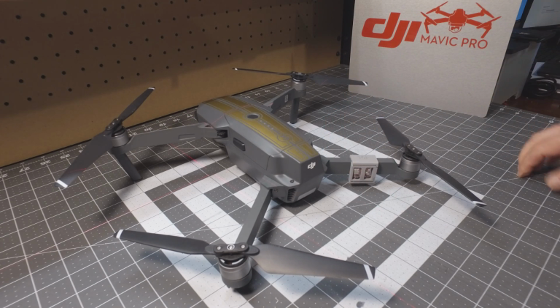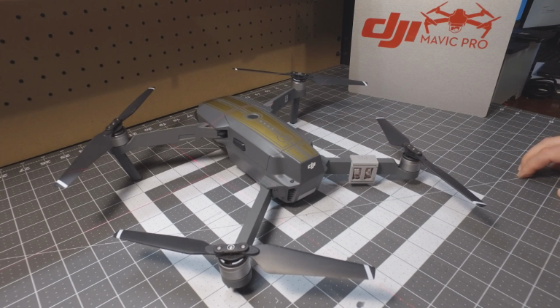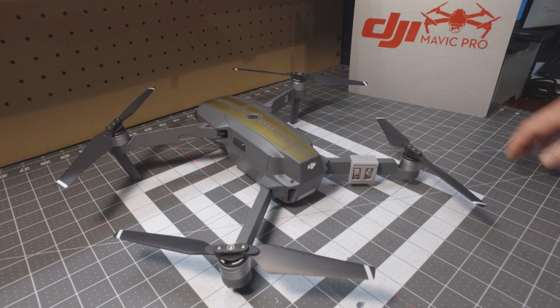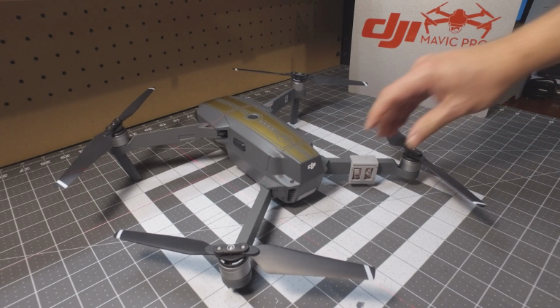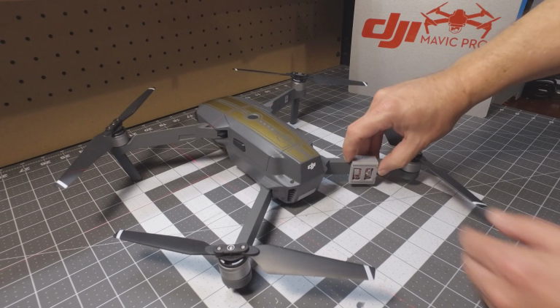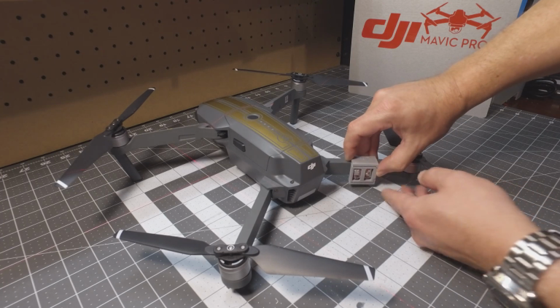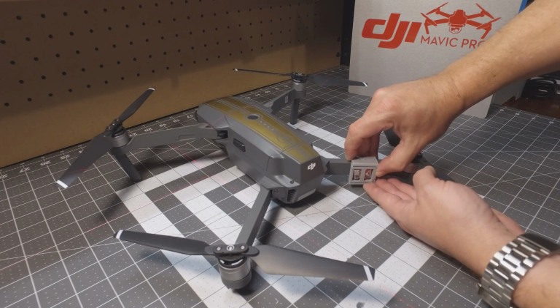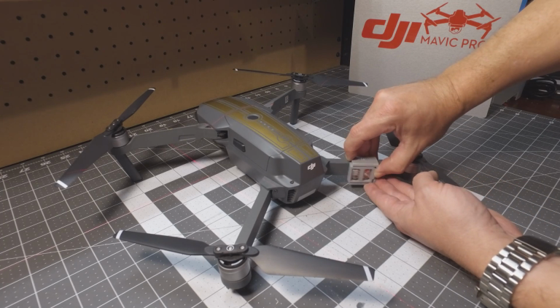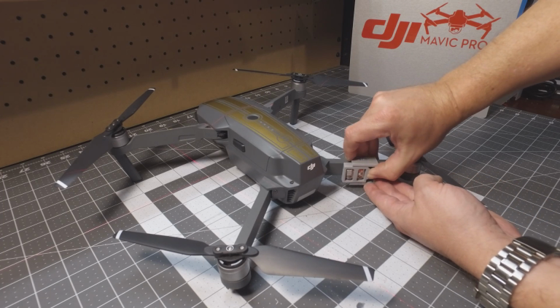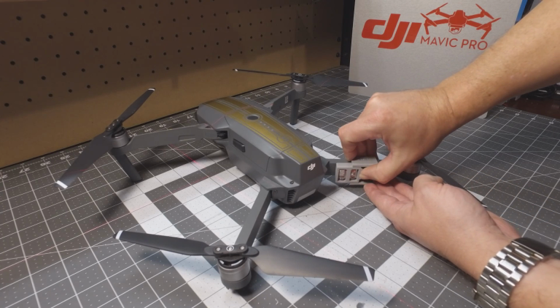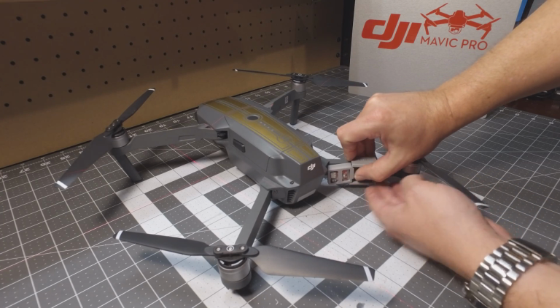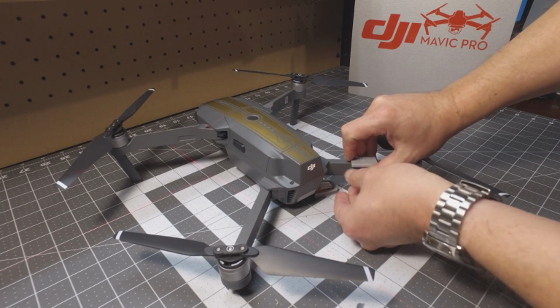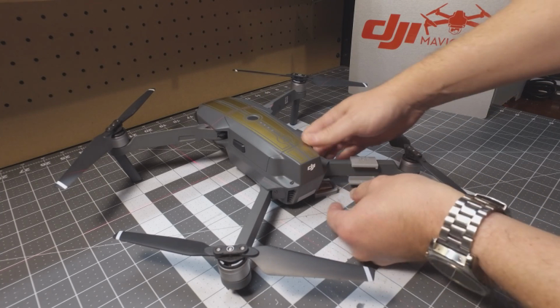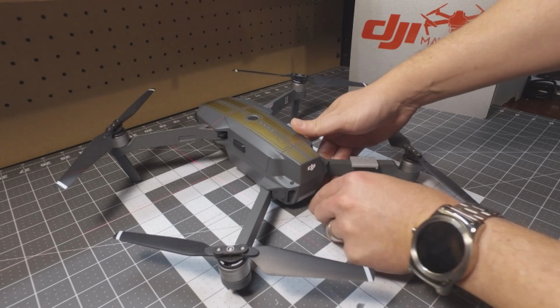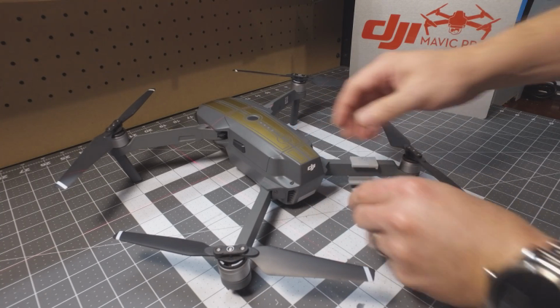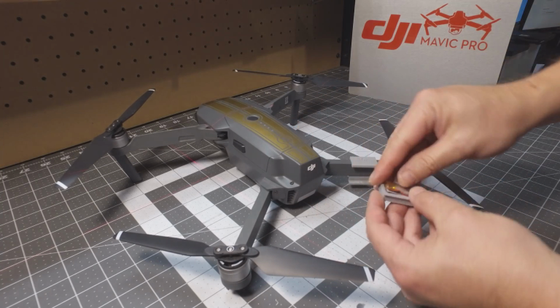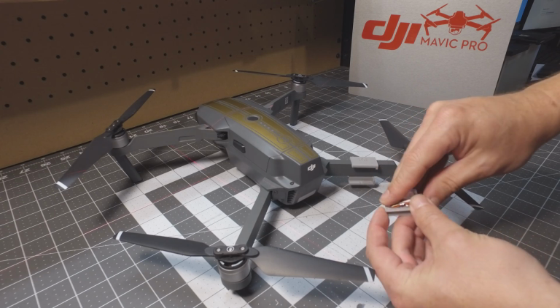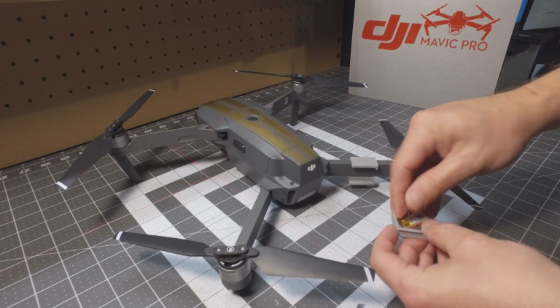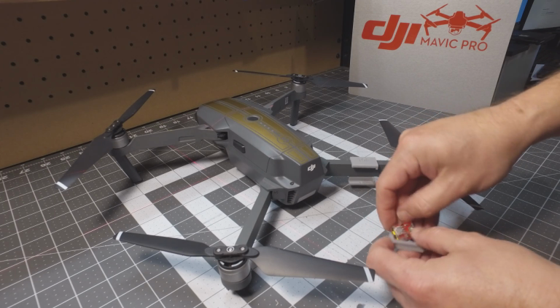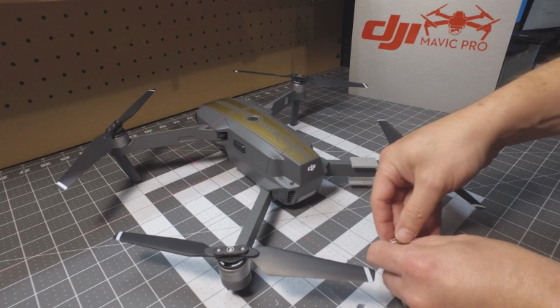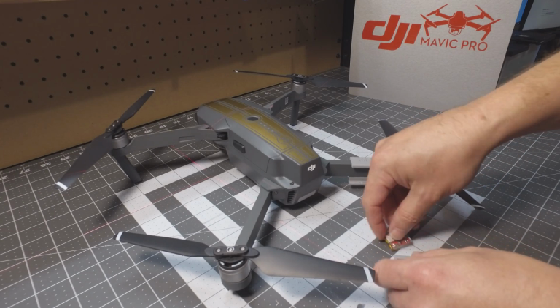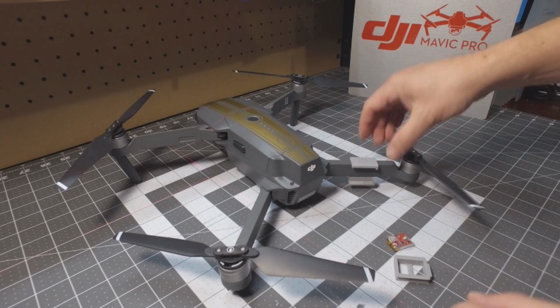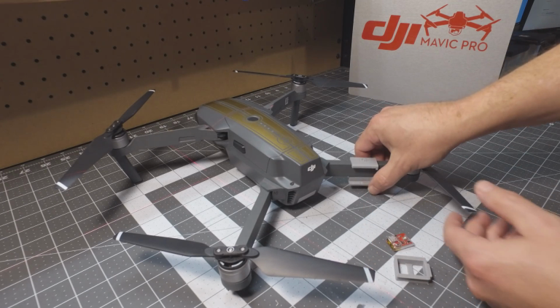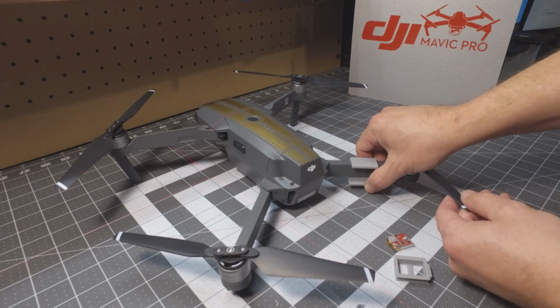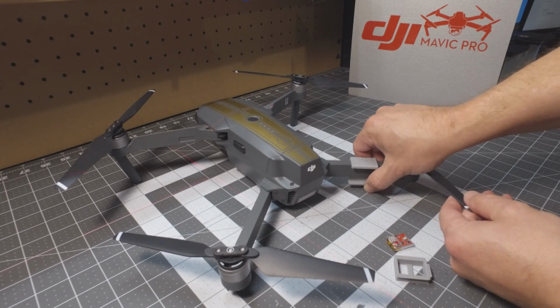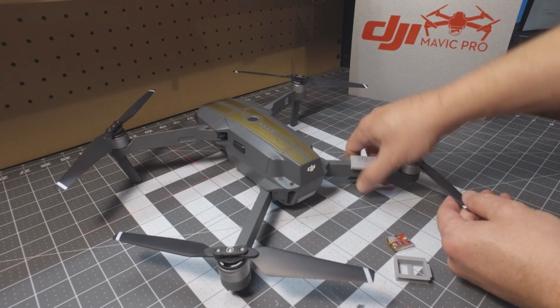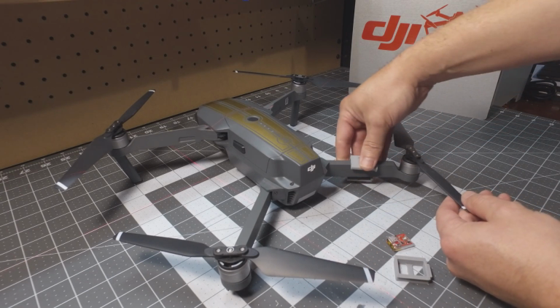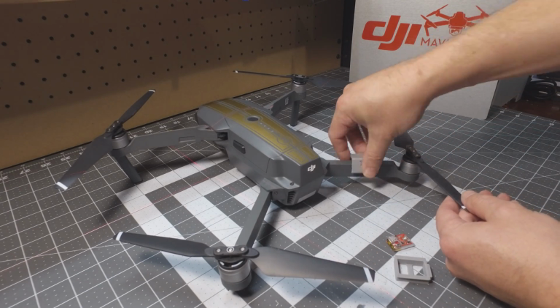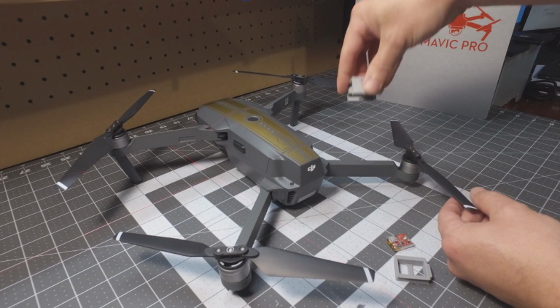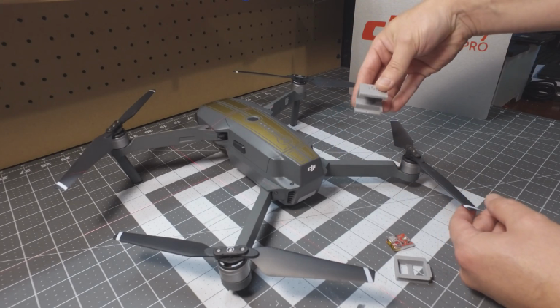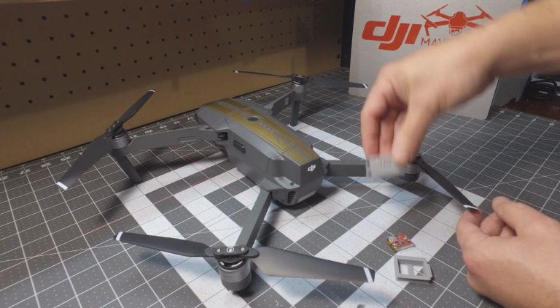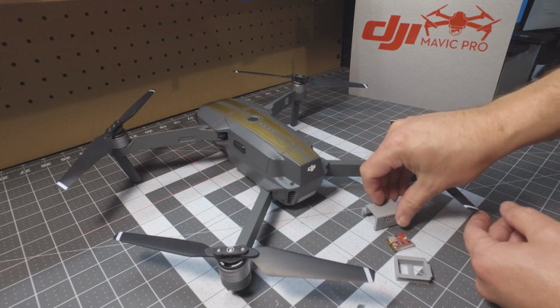To remove, just repeat the process in reverse. Push this way and it will kind of slide right out. Then cam the top piece in the opposite direction. There you go.